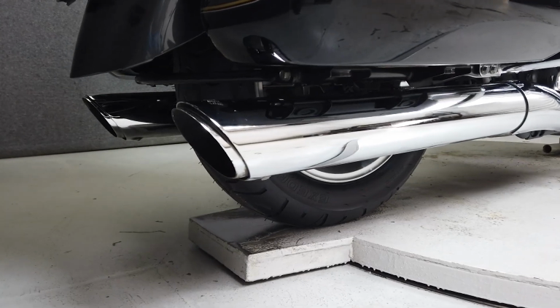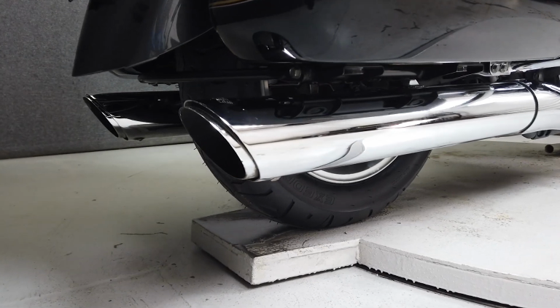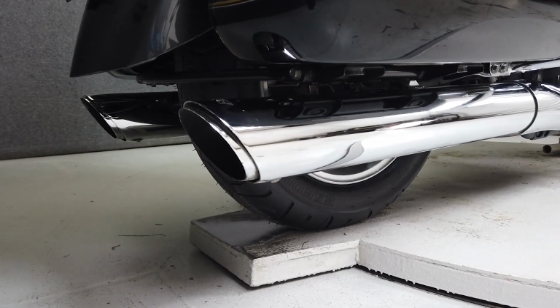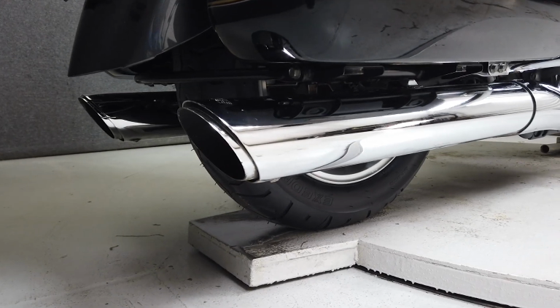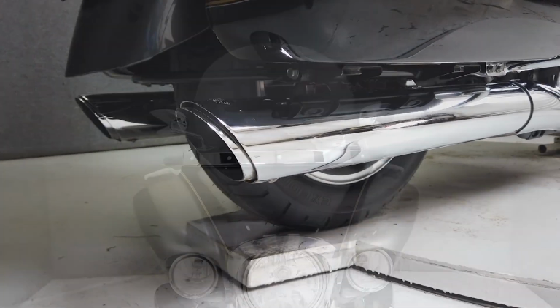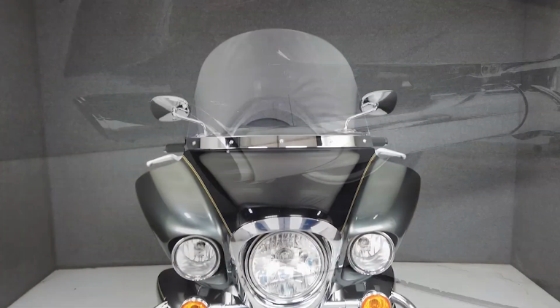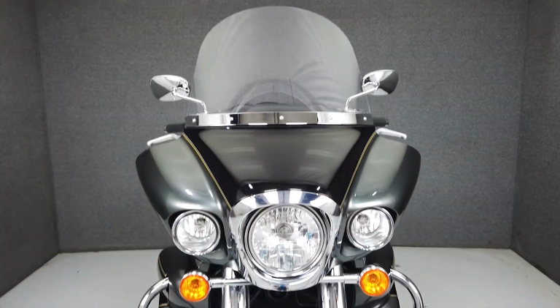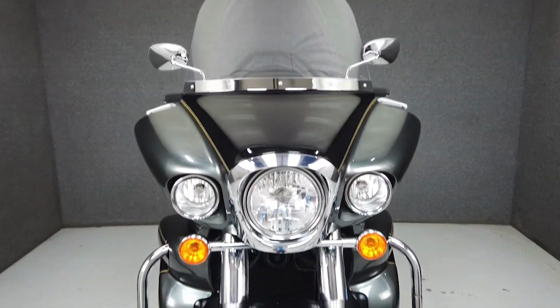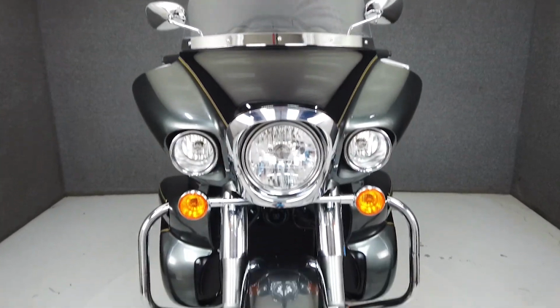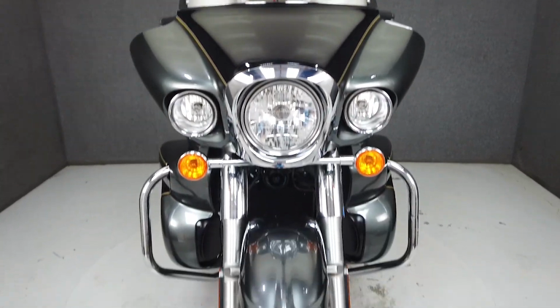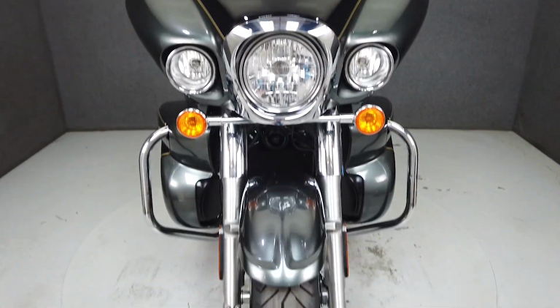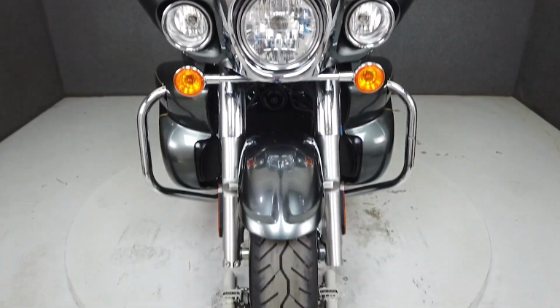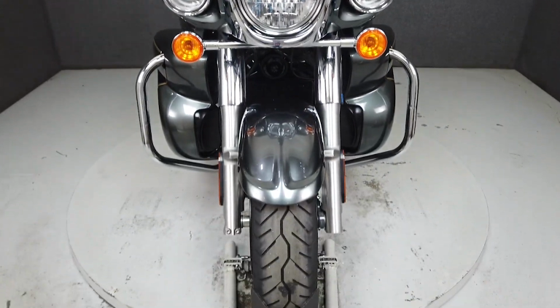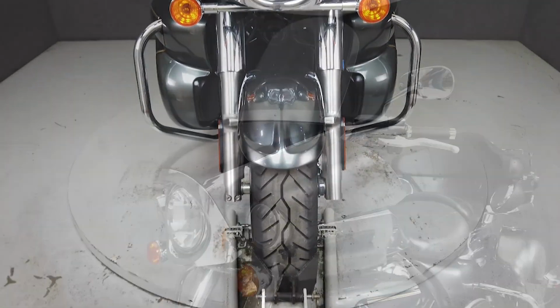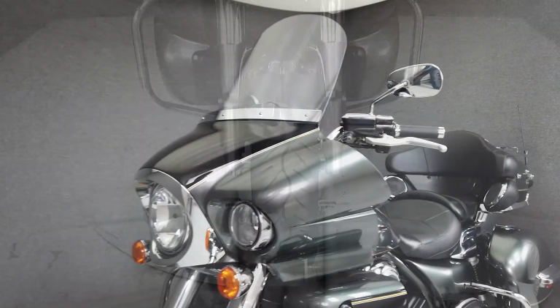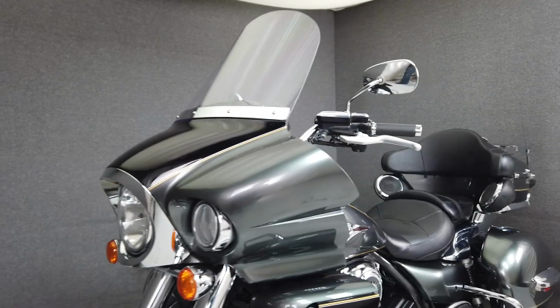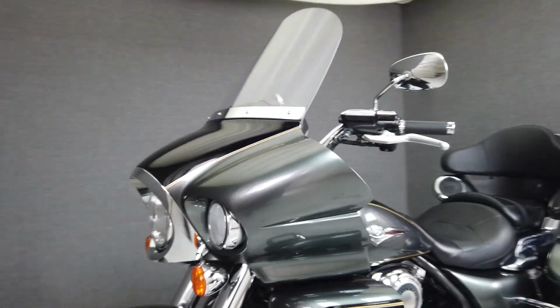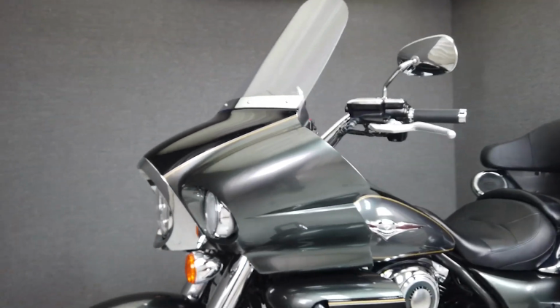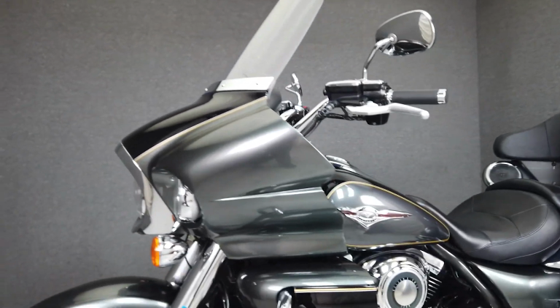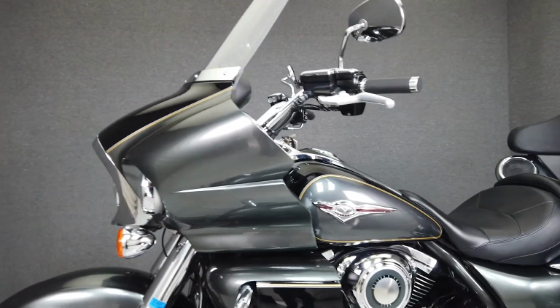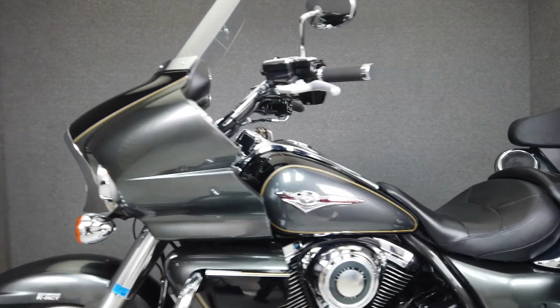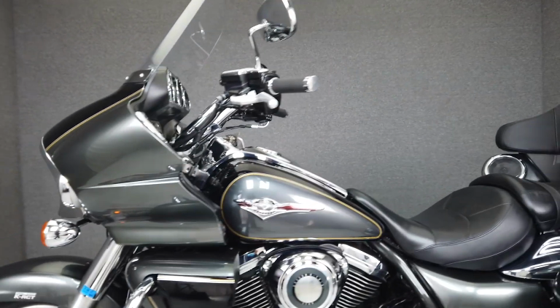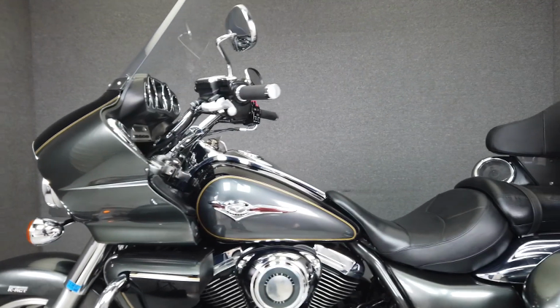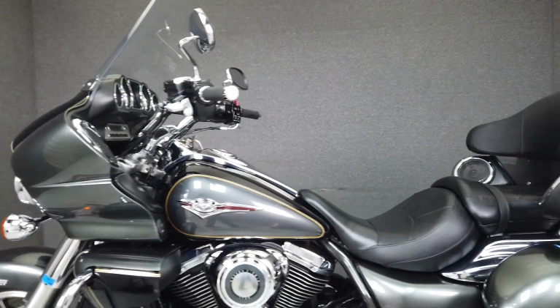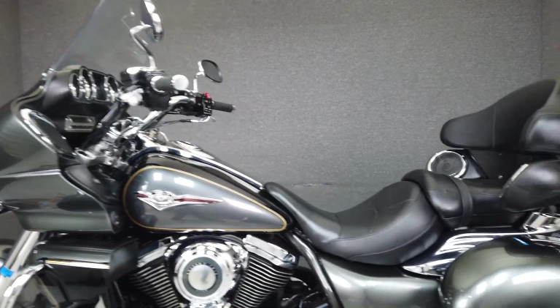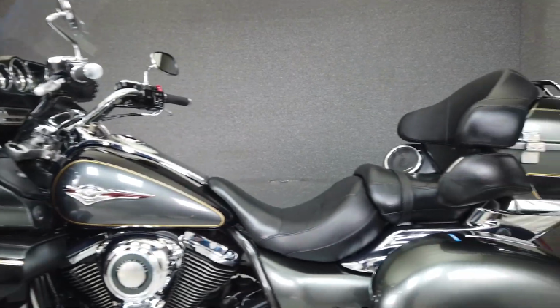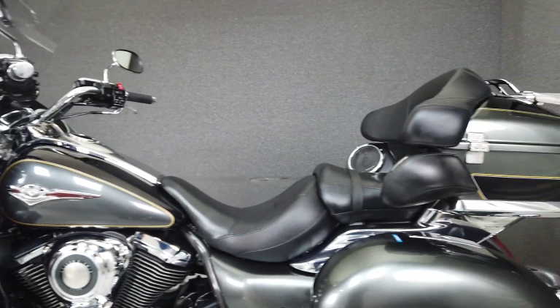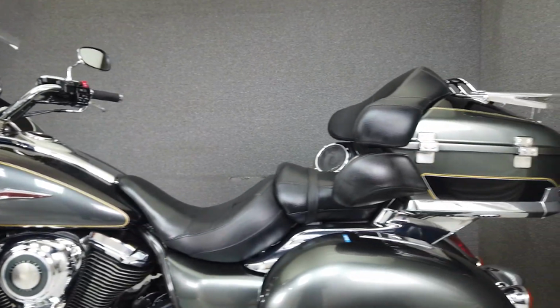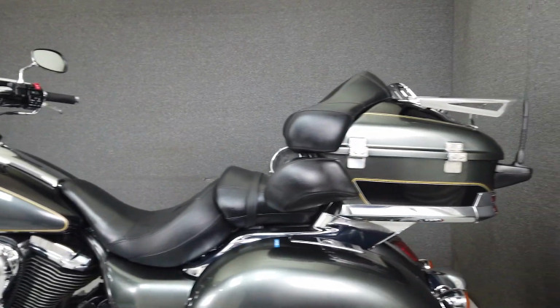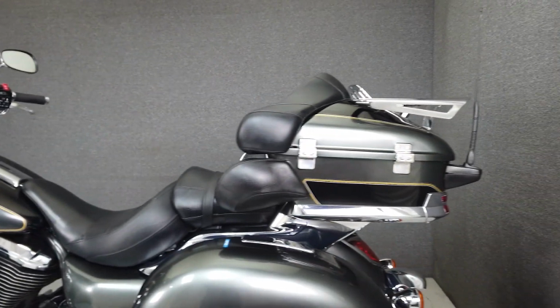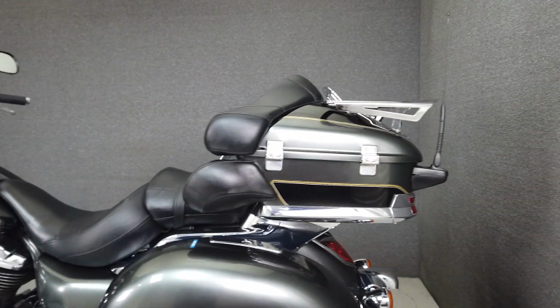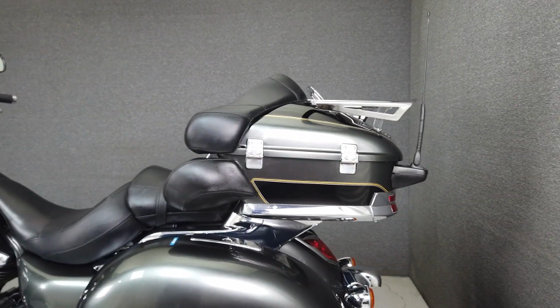It passes New Hampshire State Inspection, has a seat height of 28.7 inches and a dry weight of 886 pounds. It's been upgraded with a Vance & Hines sub-bomb muffler and a luggage rack.